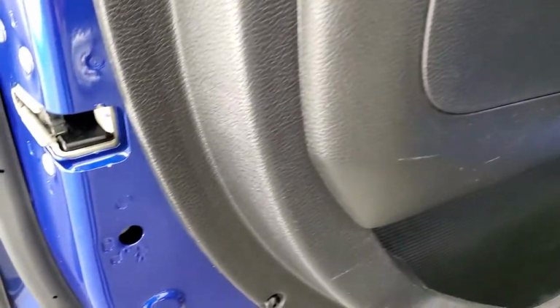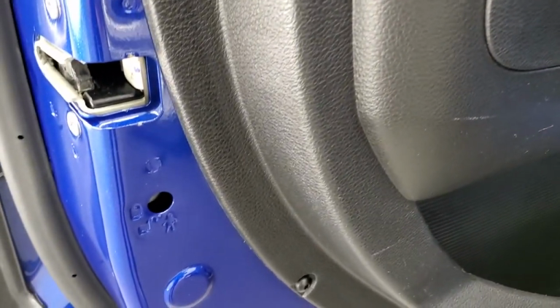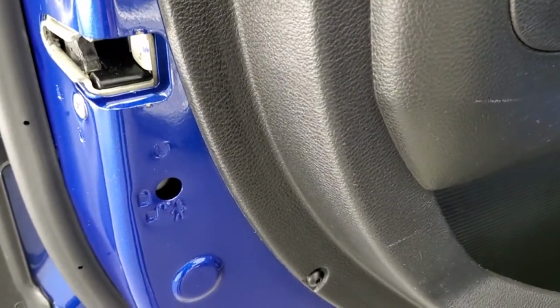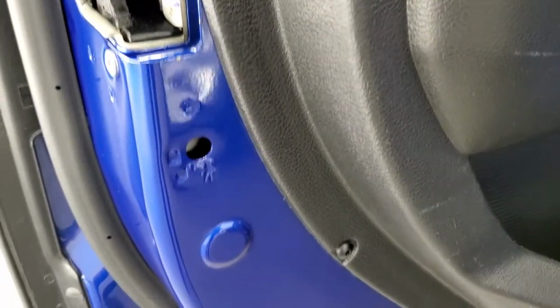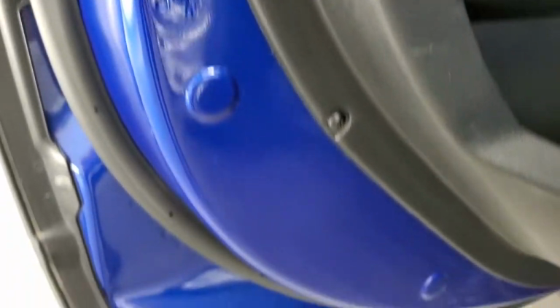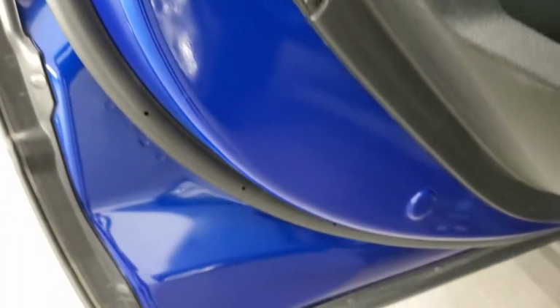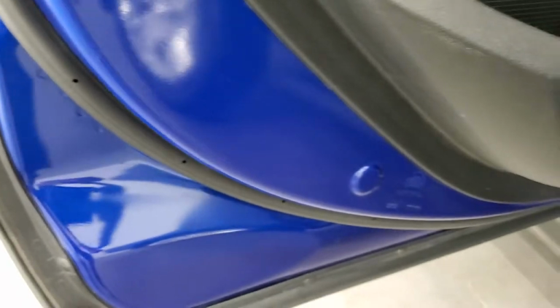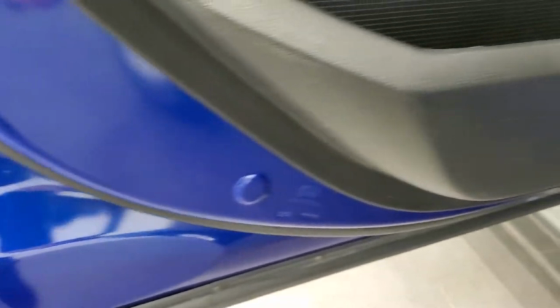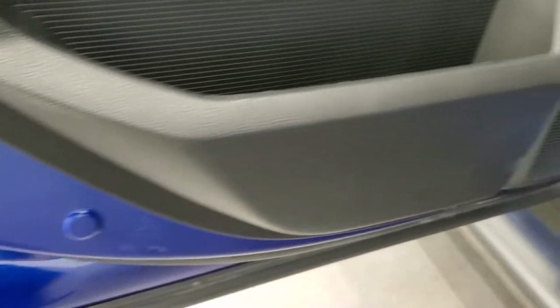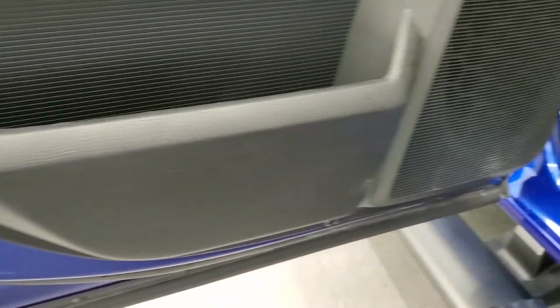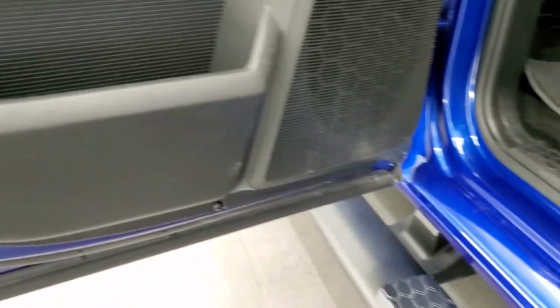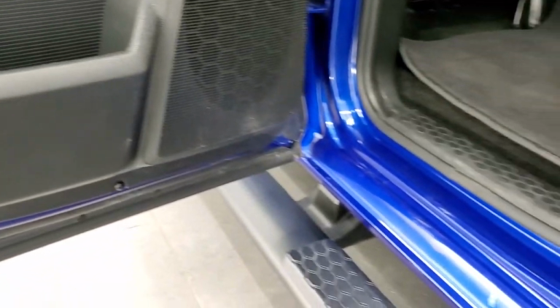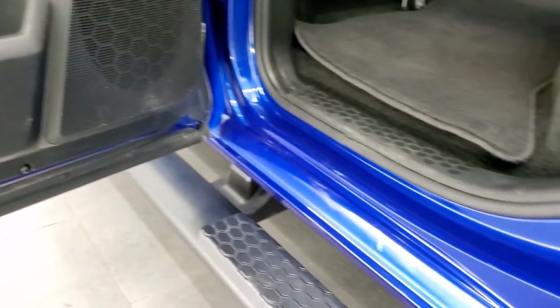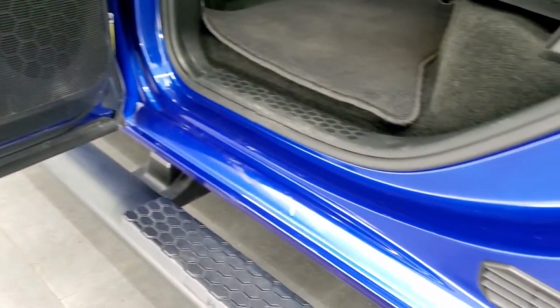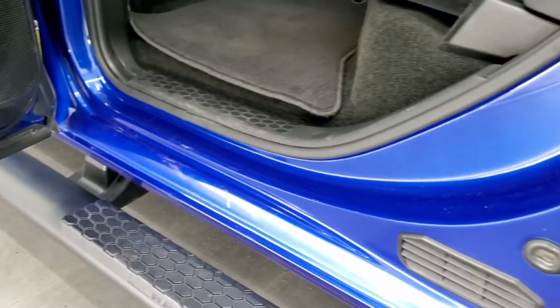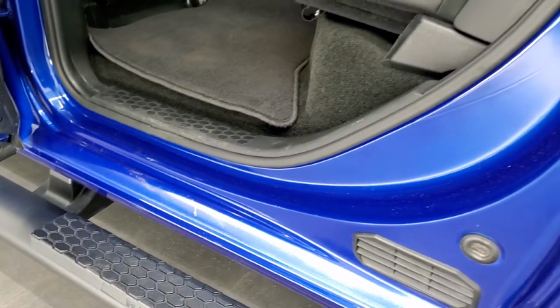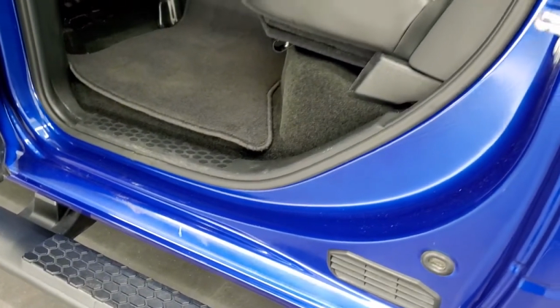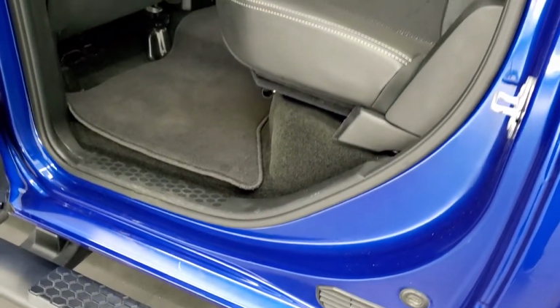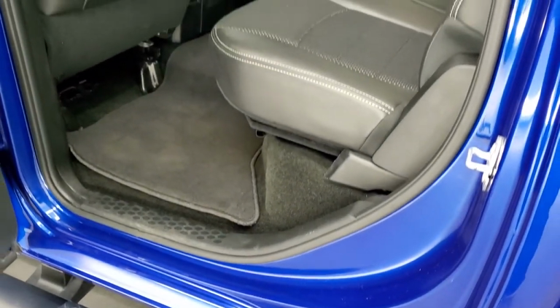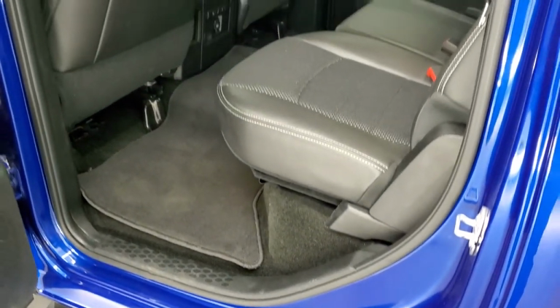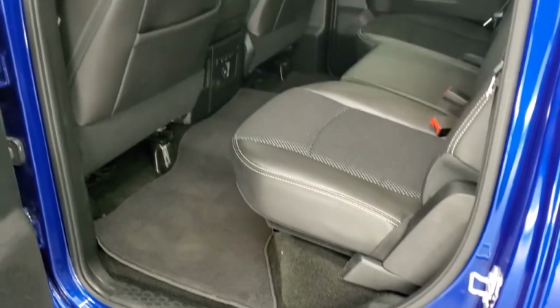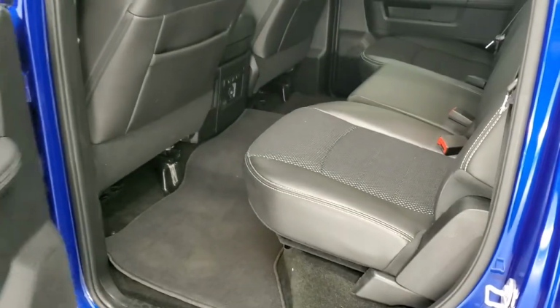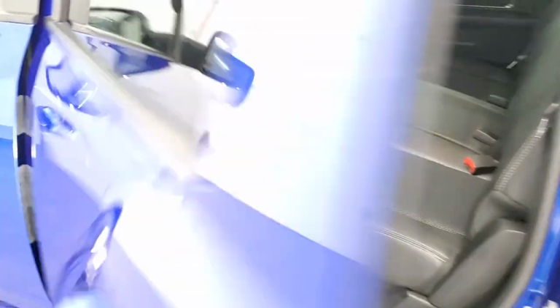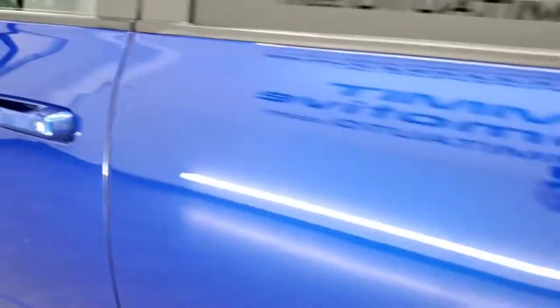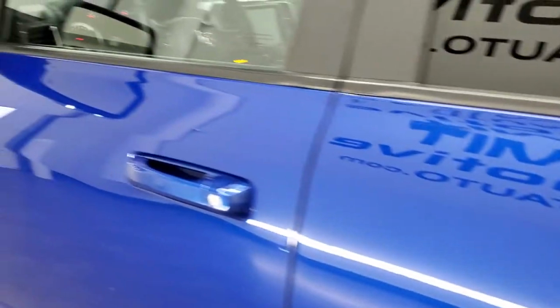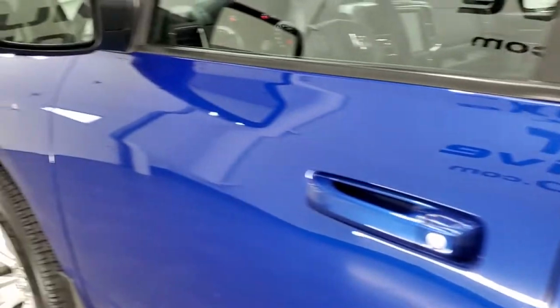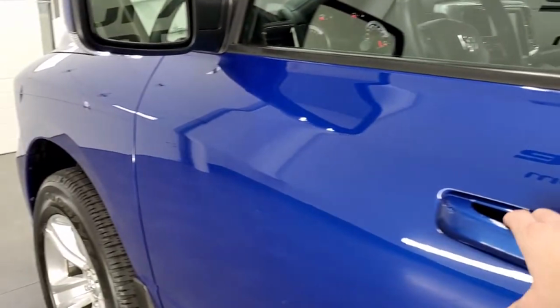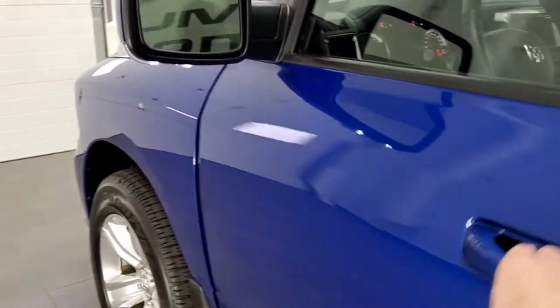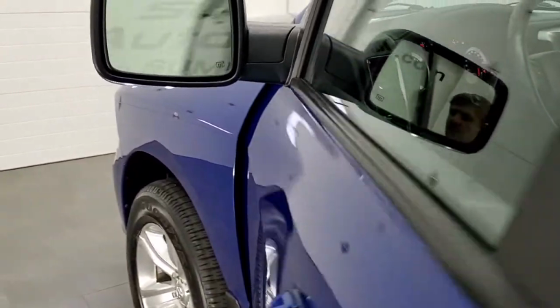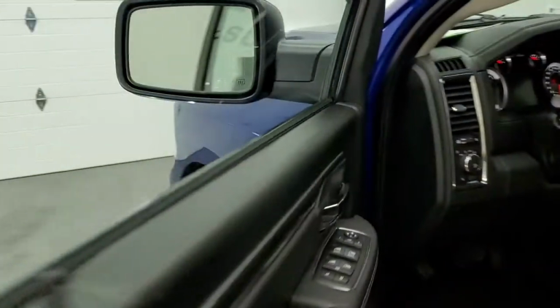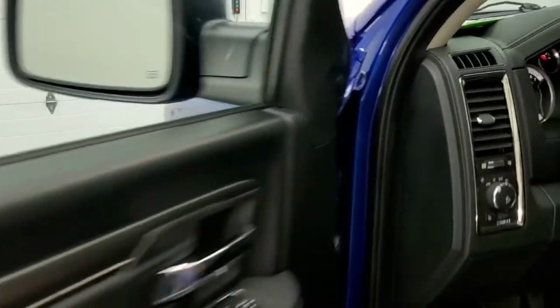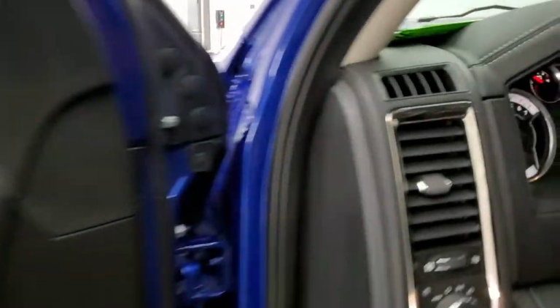Child safety locks are on the back doors. The bottoms of the doors are all really nice and clean. We'll start it up and take a quick look under the hood.